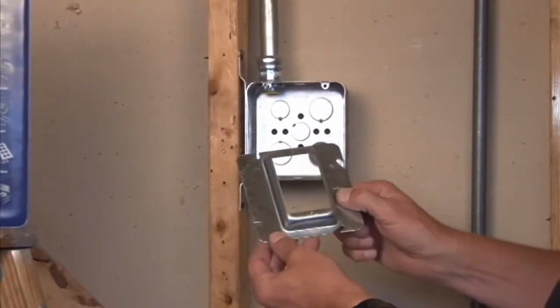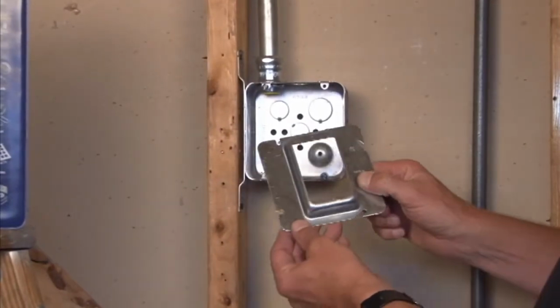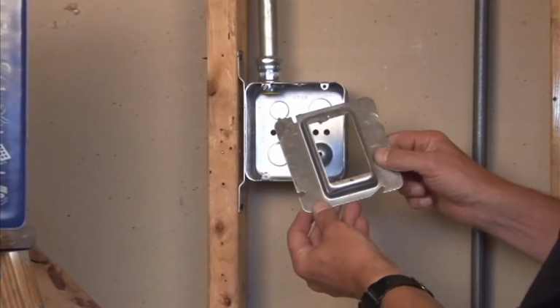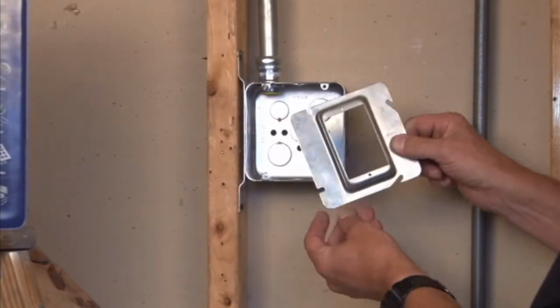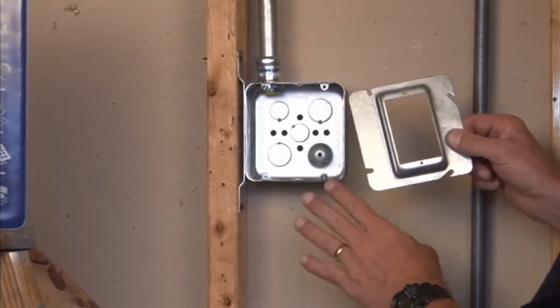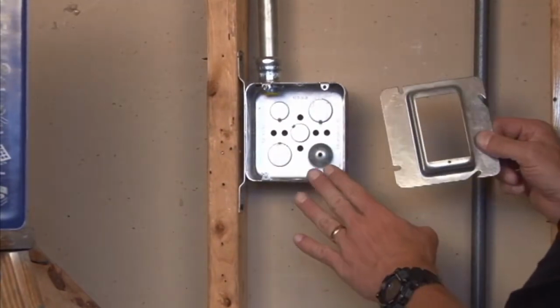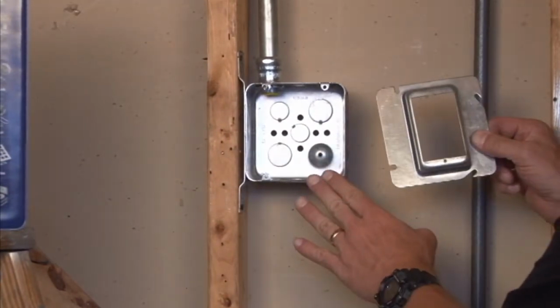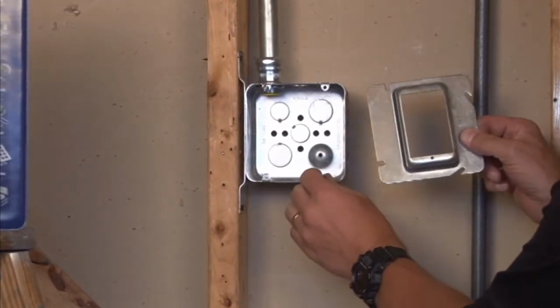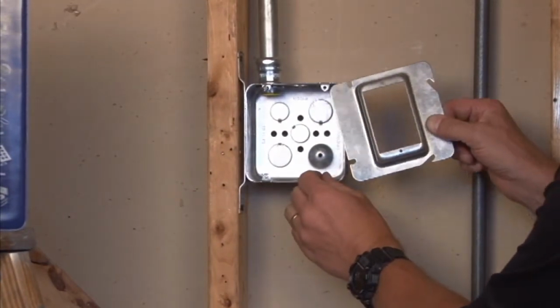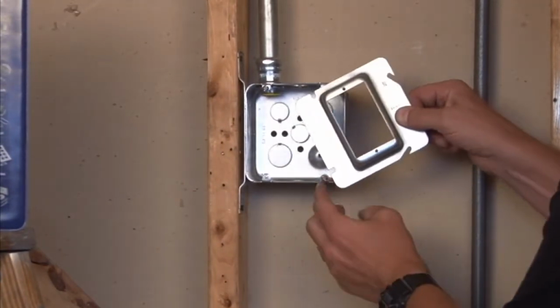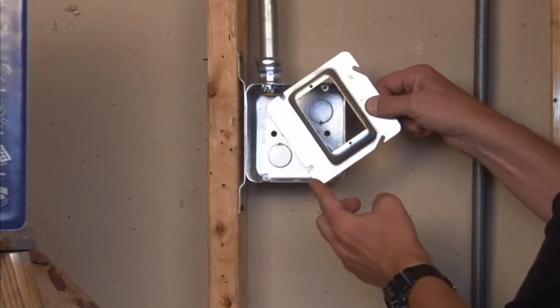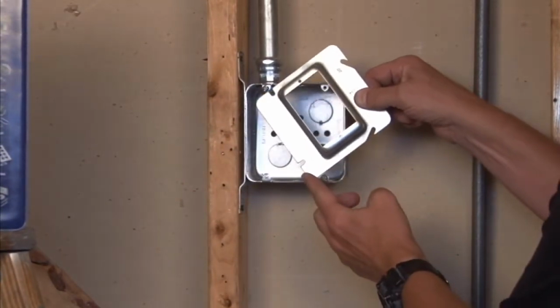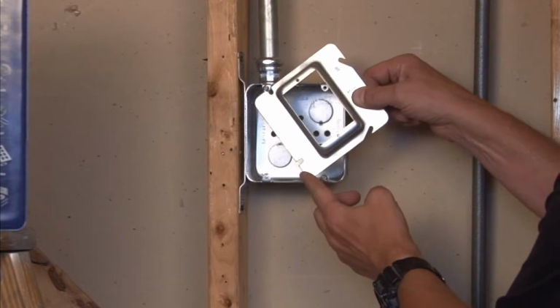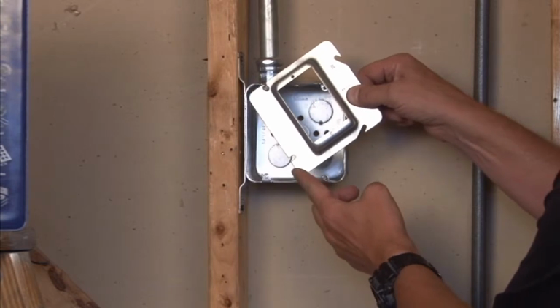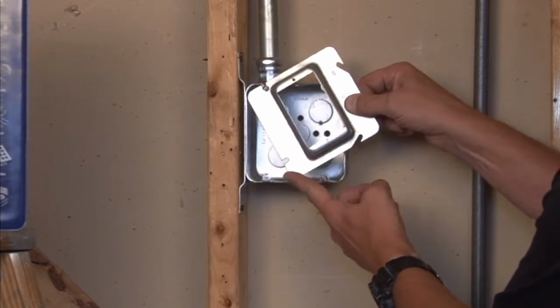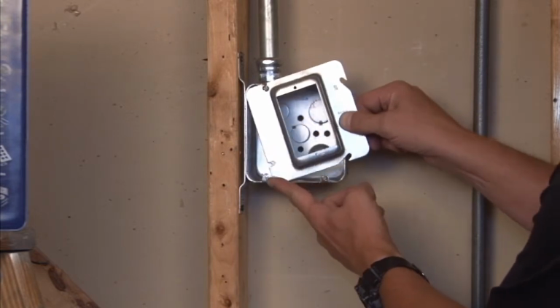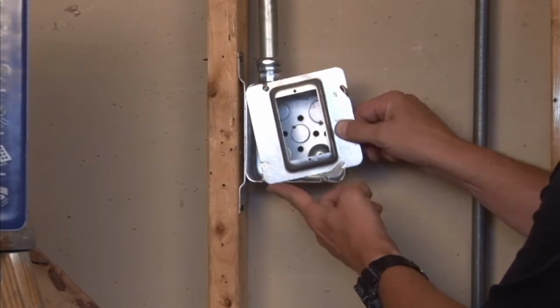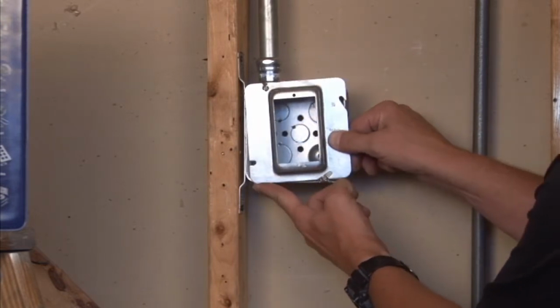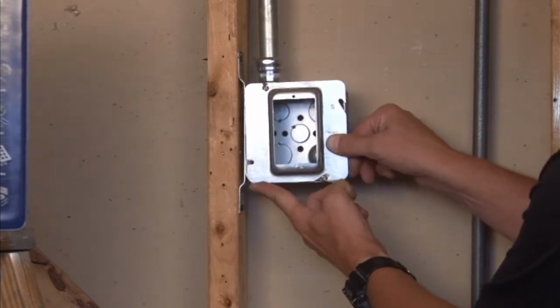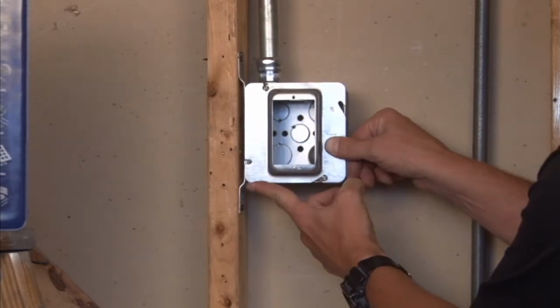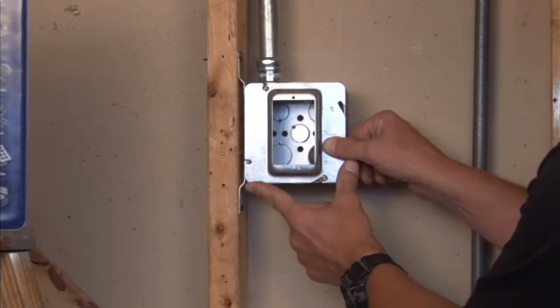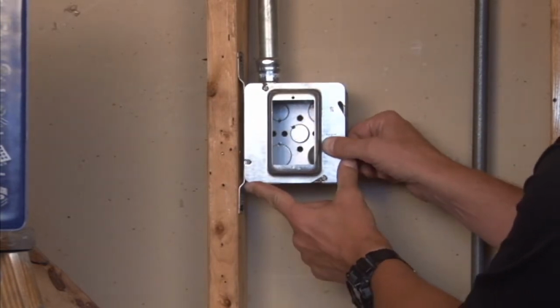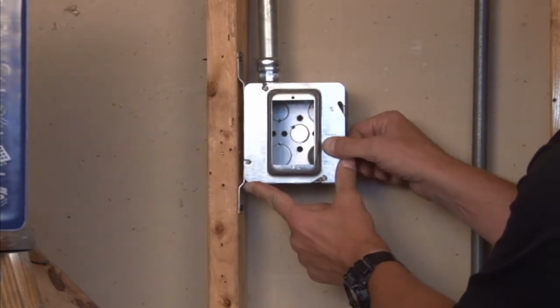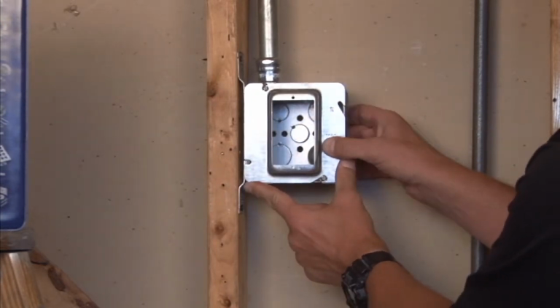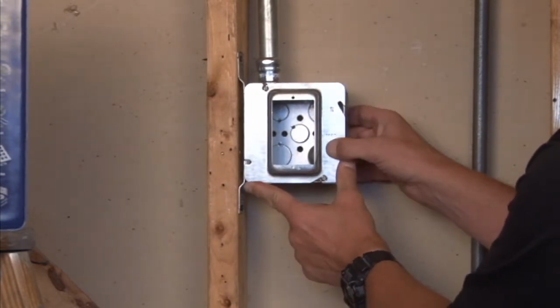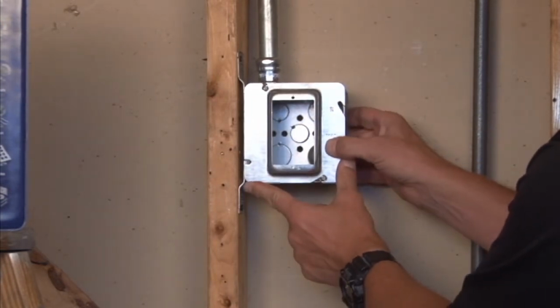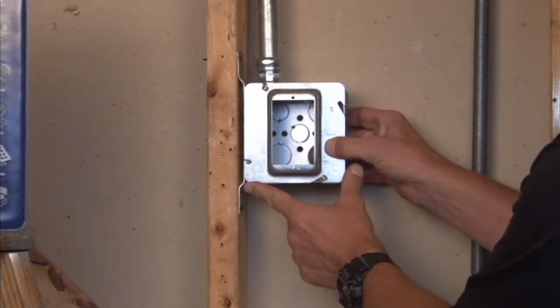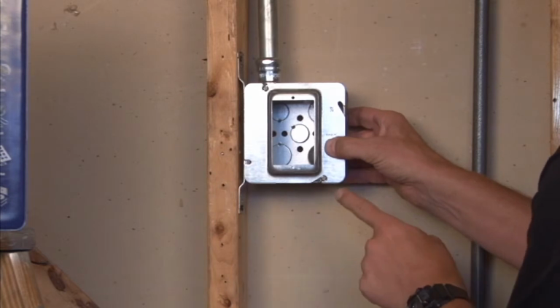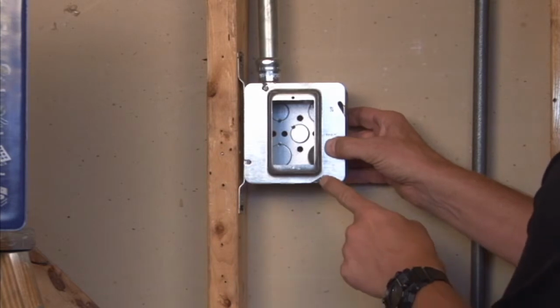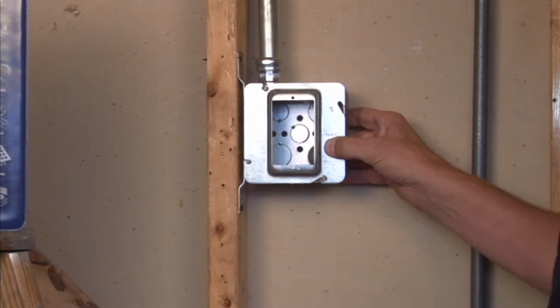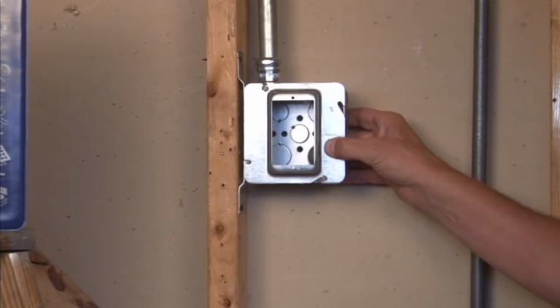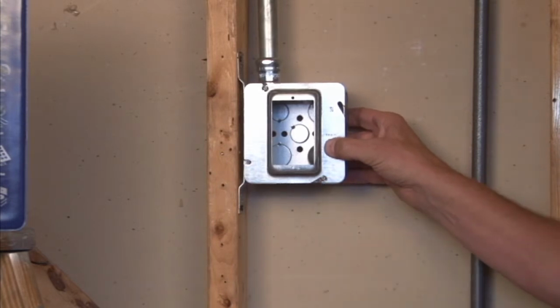To mount this particular unit, you simply slide it on the quick-mount tabs right into place in either a vertical or horizontal installation and tighten the box screws.